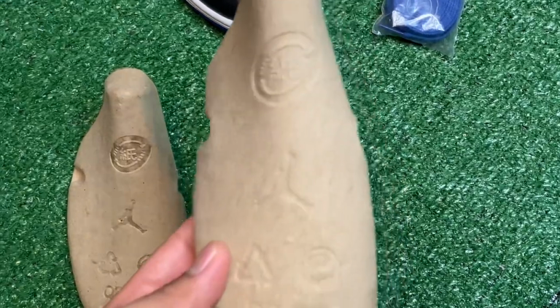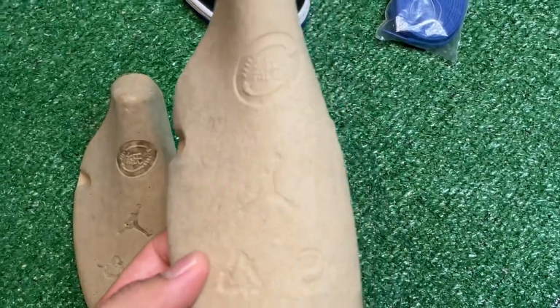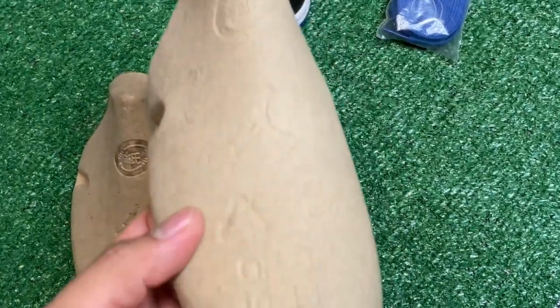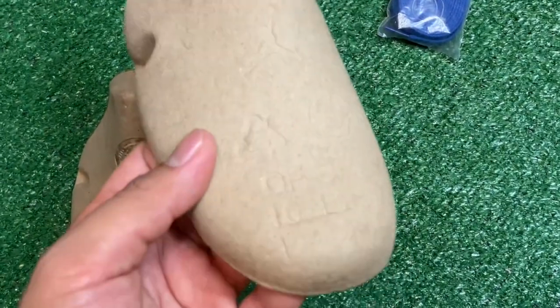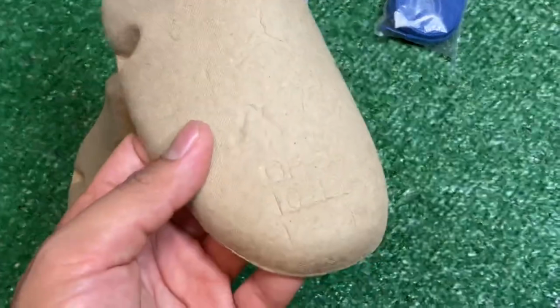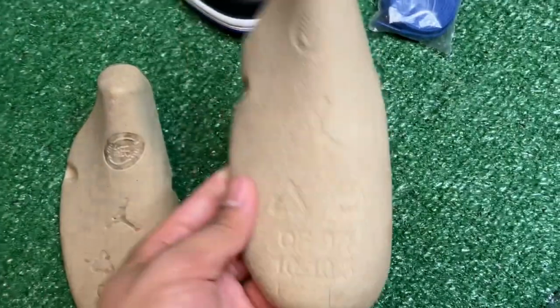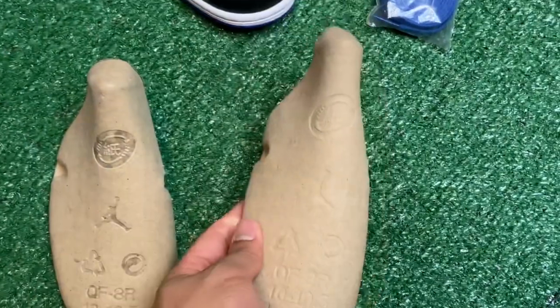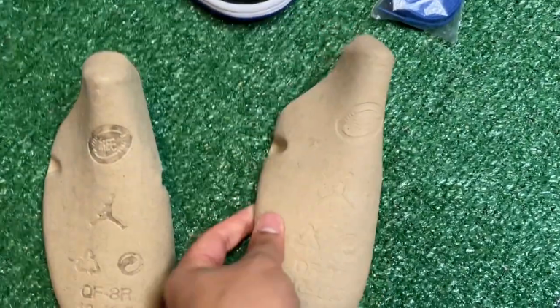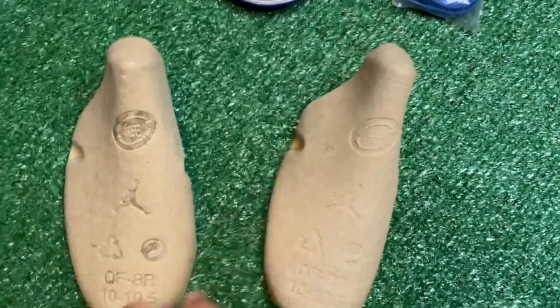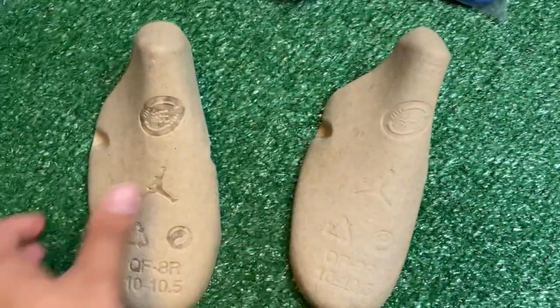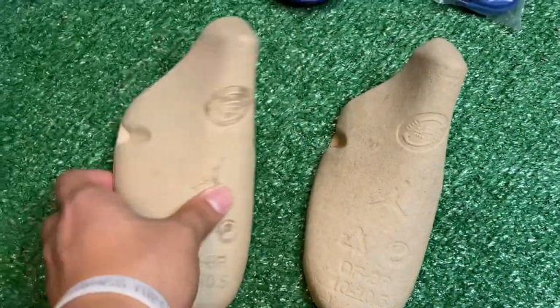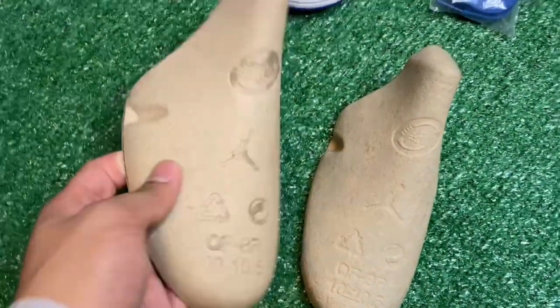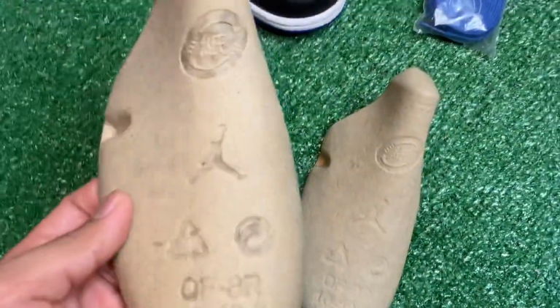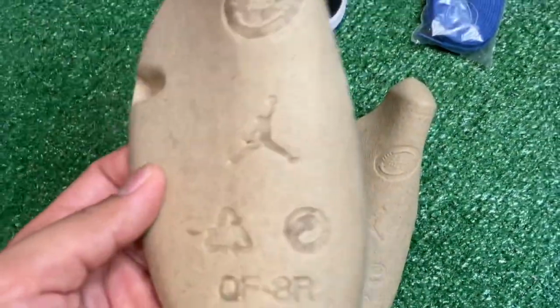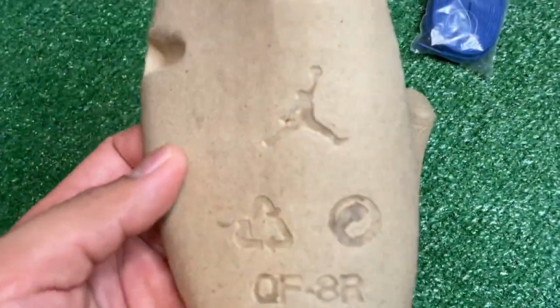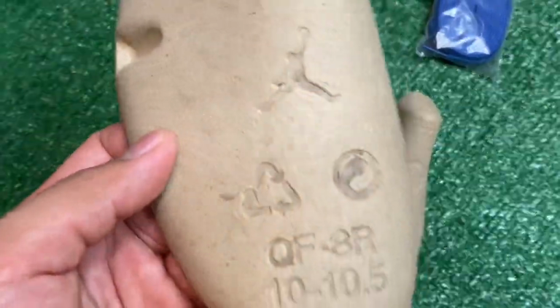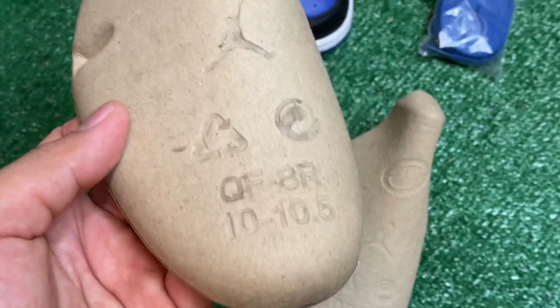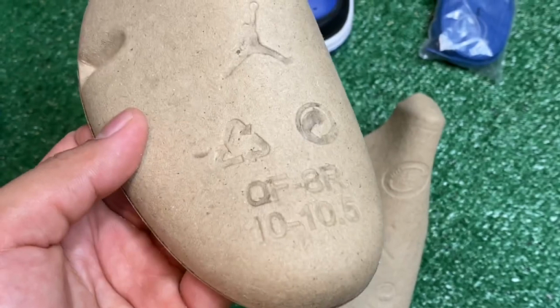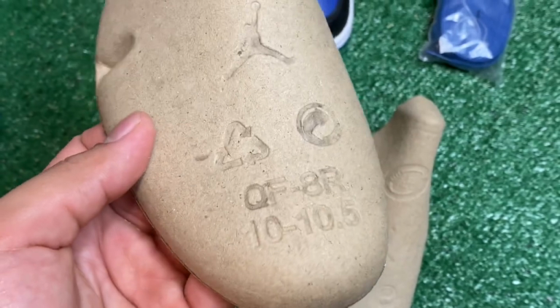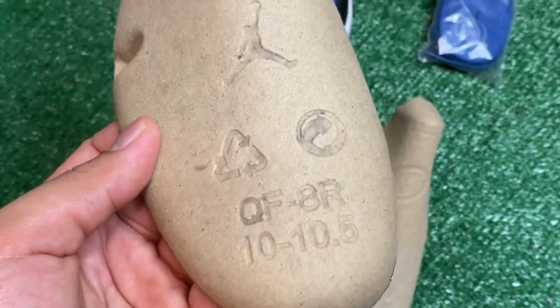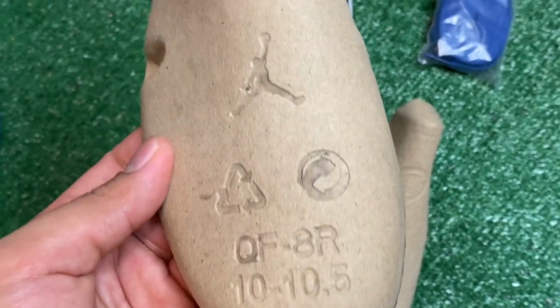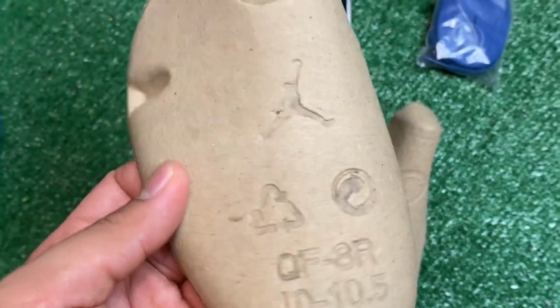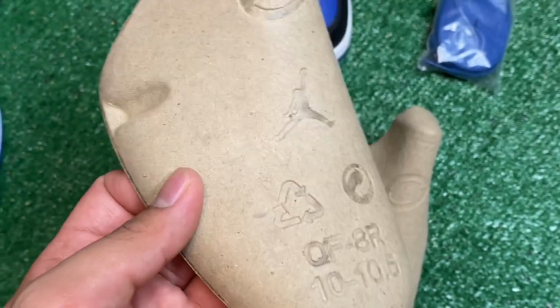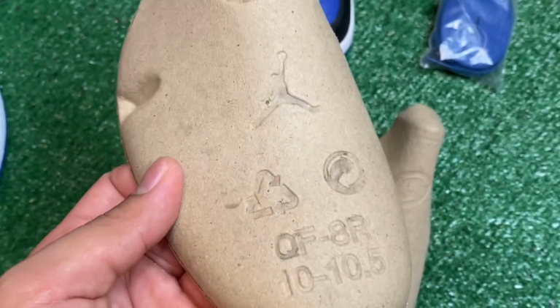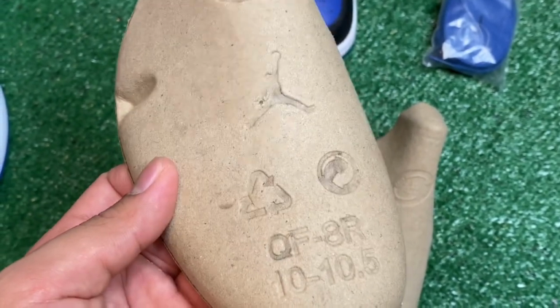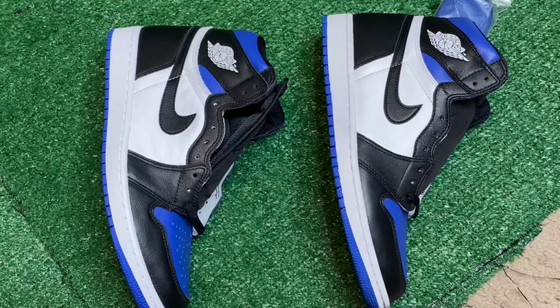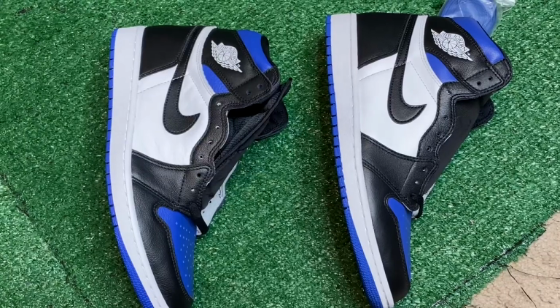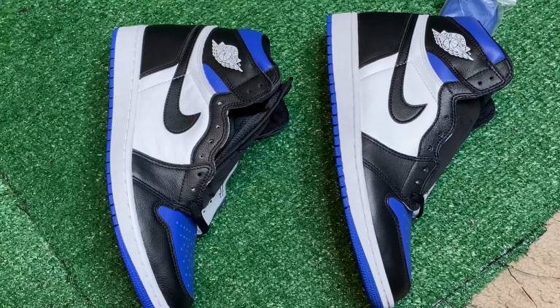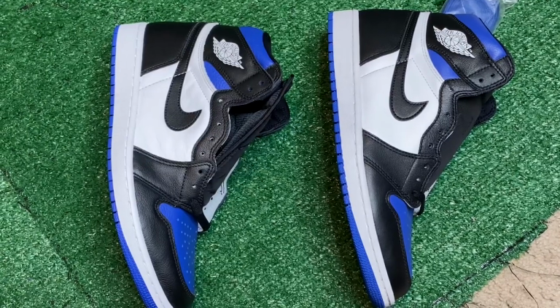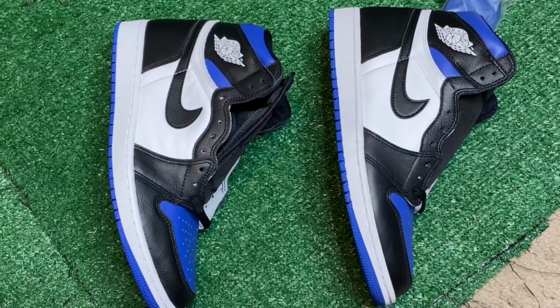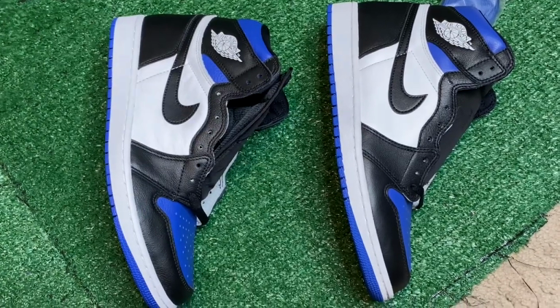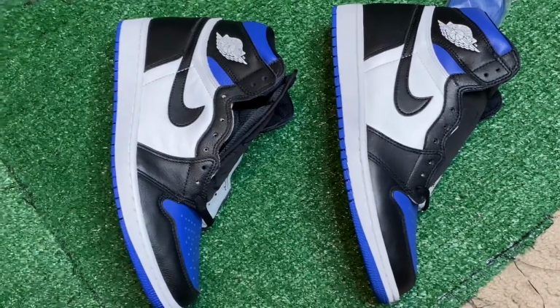Just quickly on the shoe tree — the fake shoe tree looks less defined than the real shoe tree does. Make sure you guys look out for that as well. Now I'm going to turn off the lights and we're going to do the black light test.